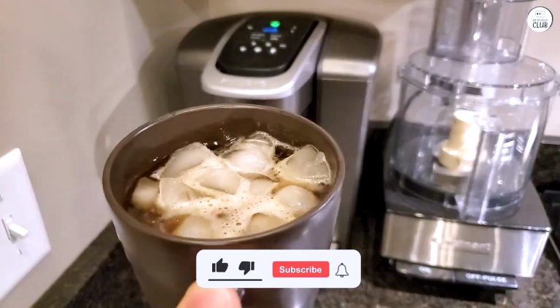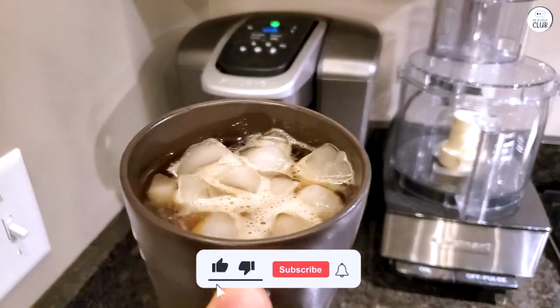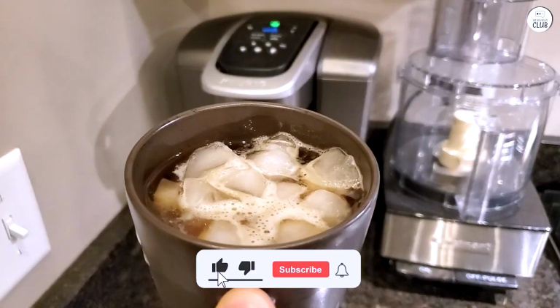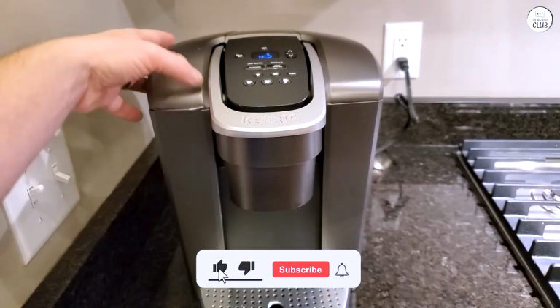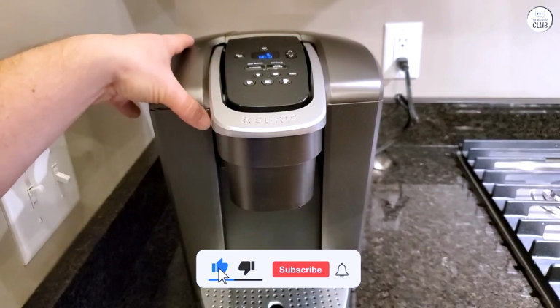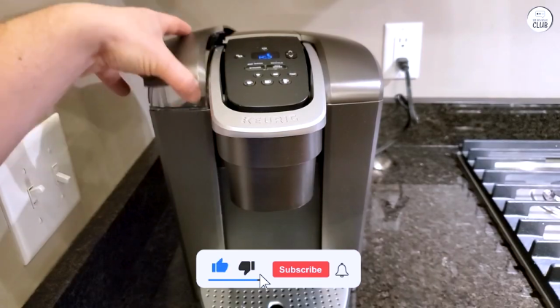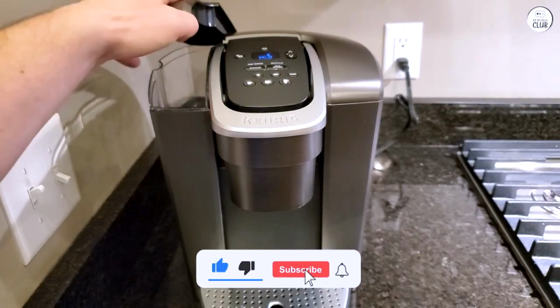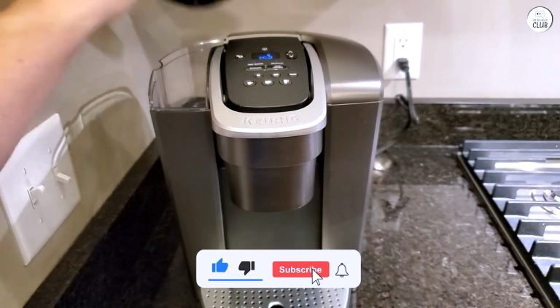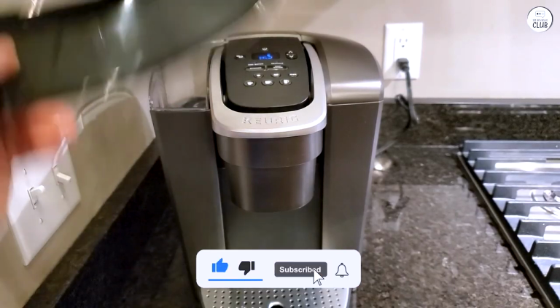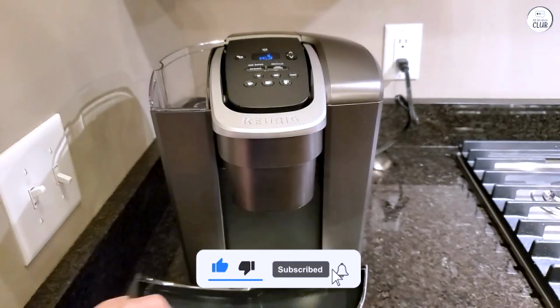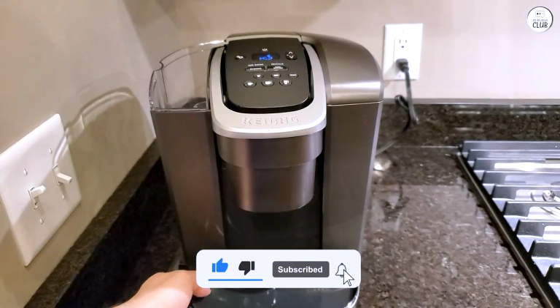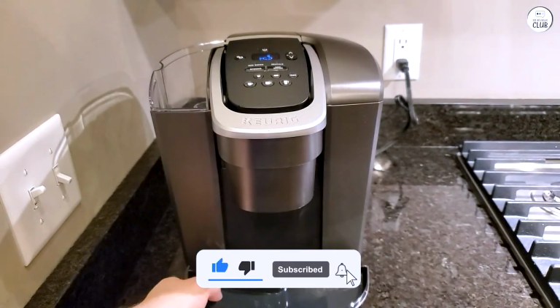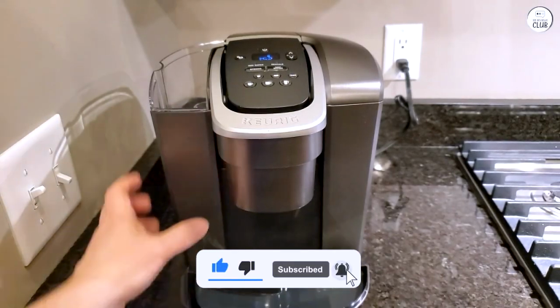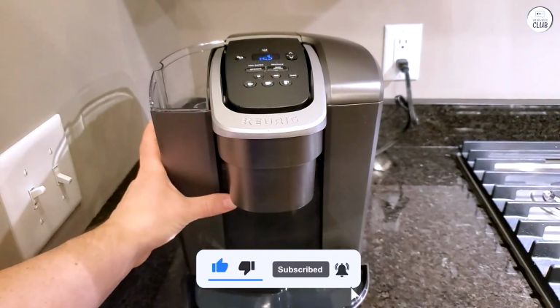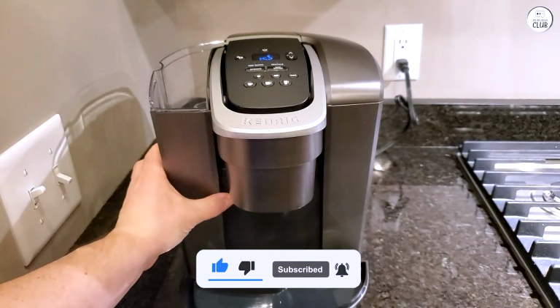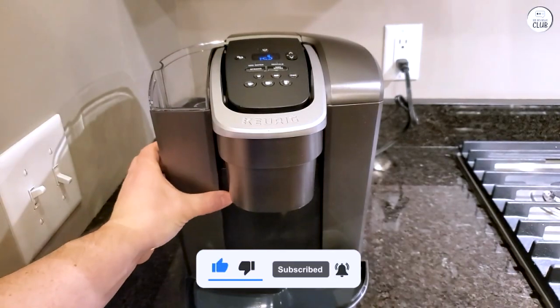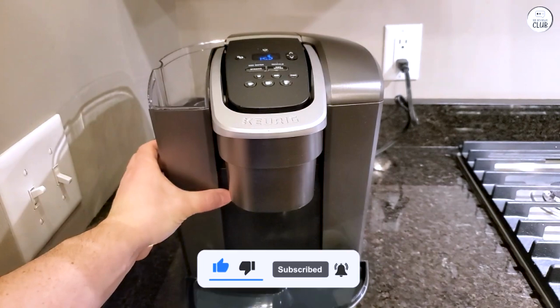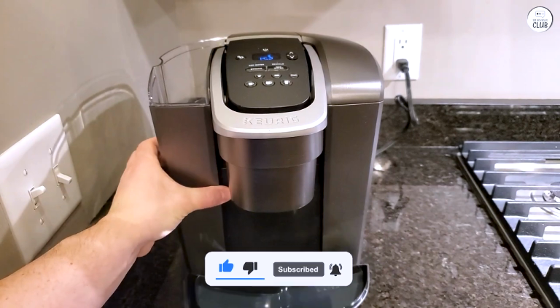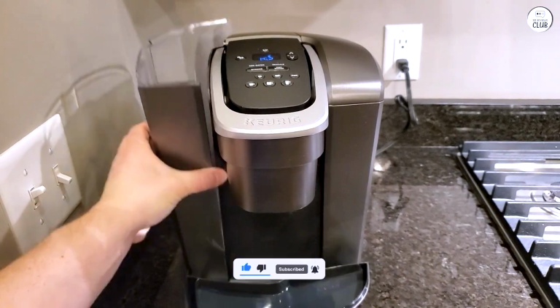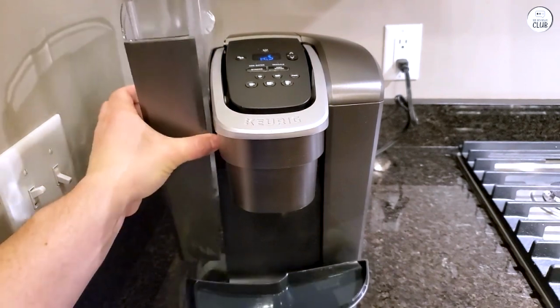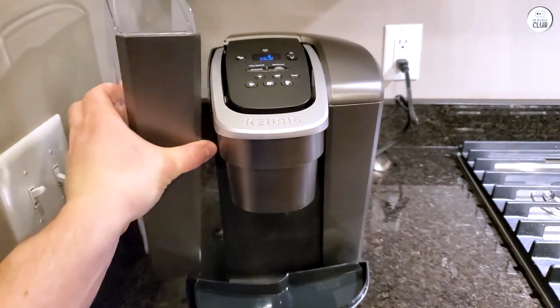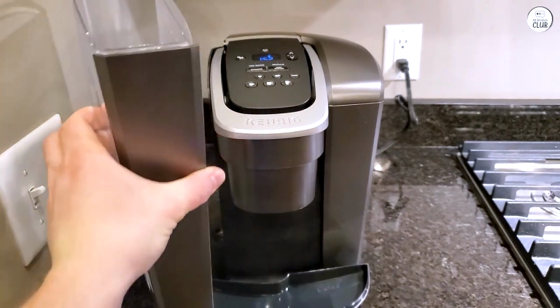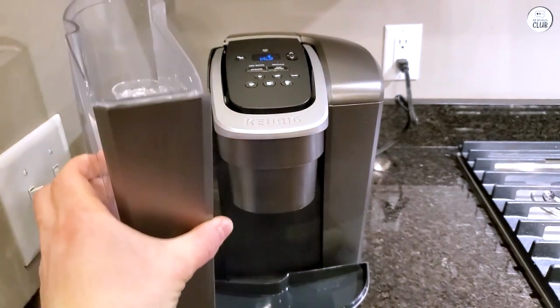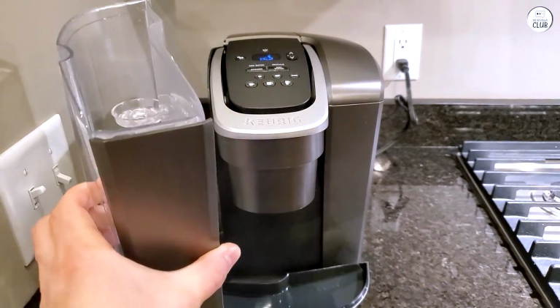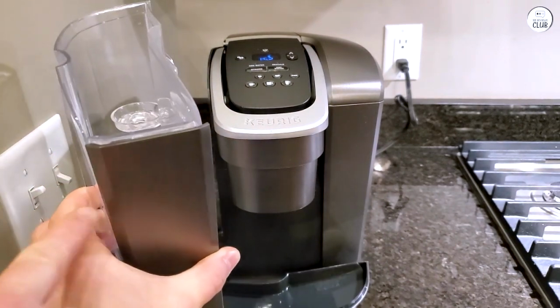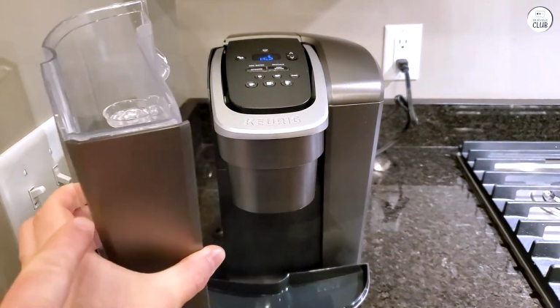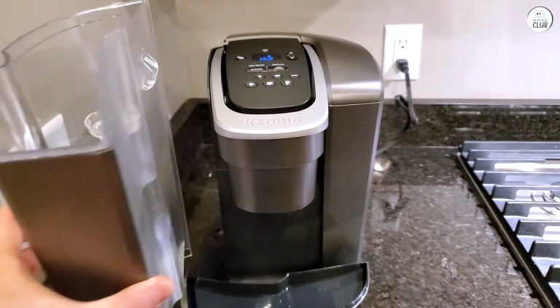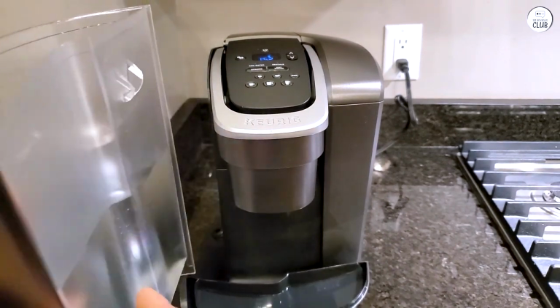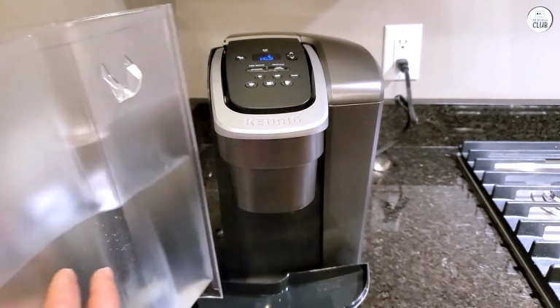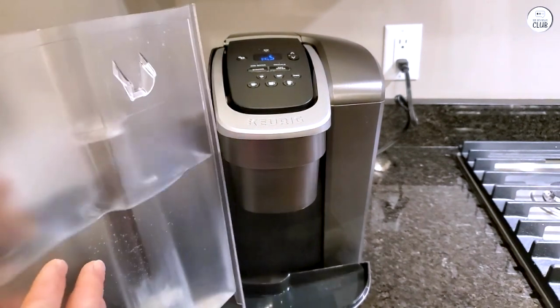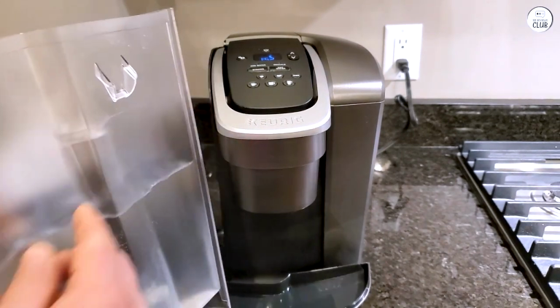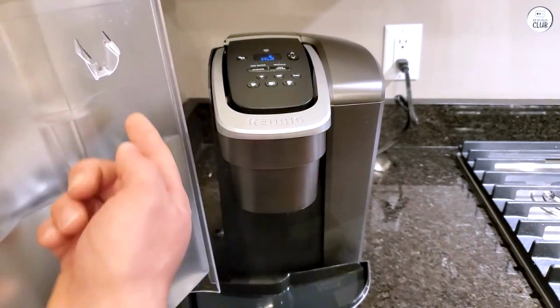Overall, the K-Elite is a good fit for my kitchen. It's easy to use, has plenty of options for different drinks, and saves me time, which I appreciate.